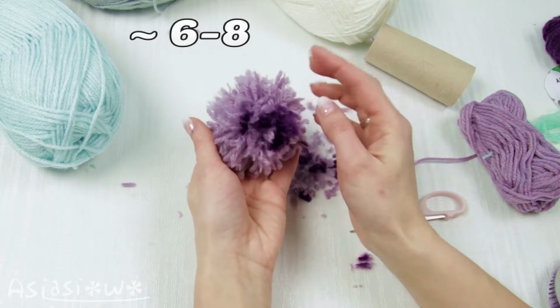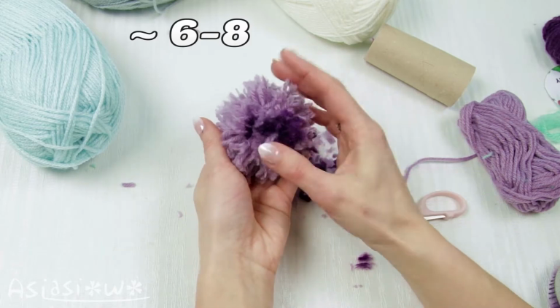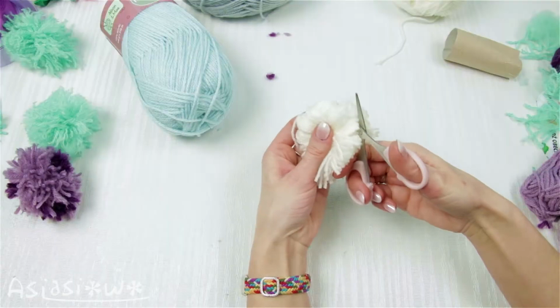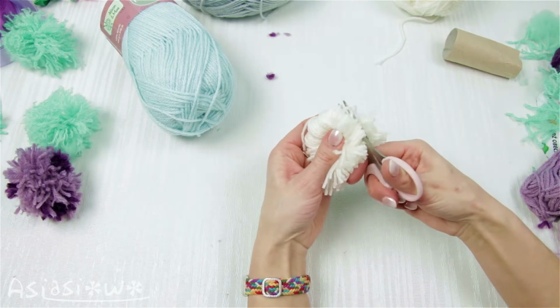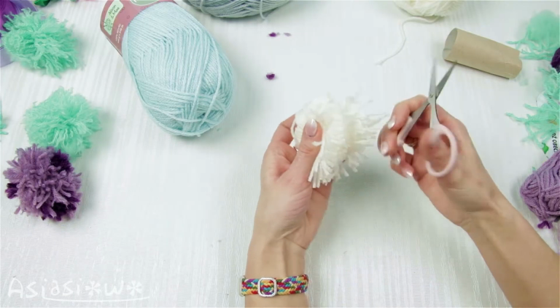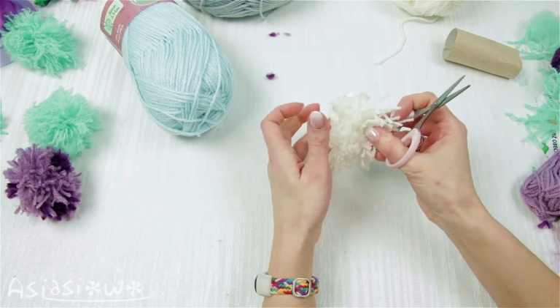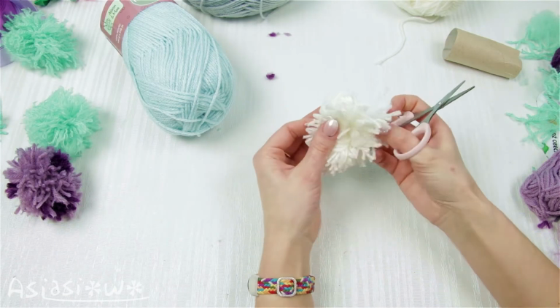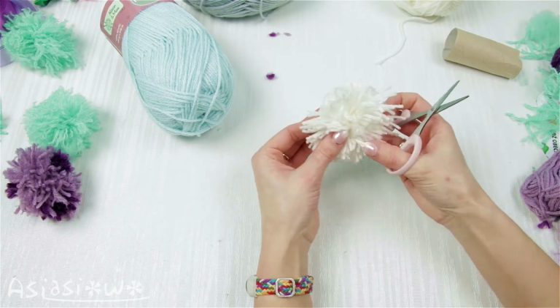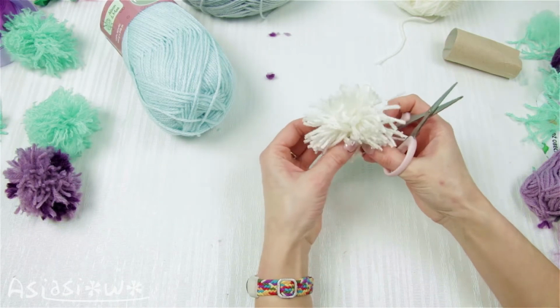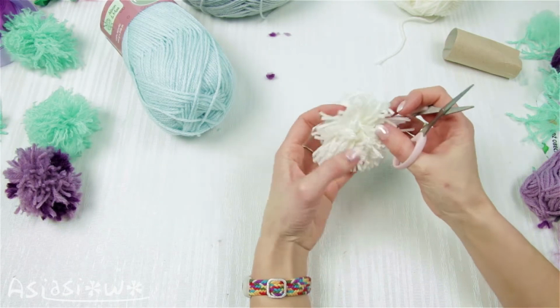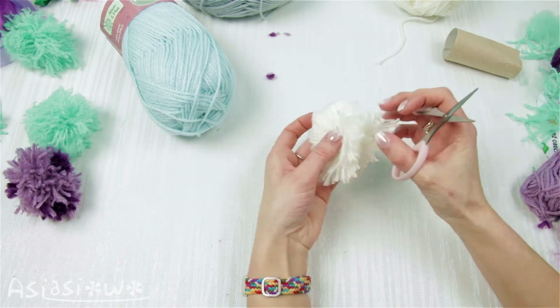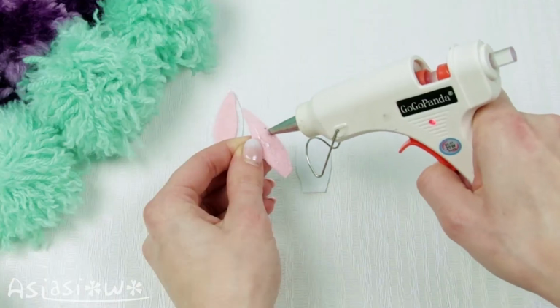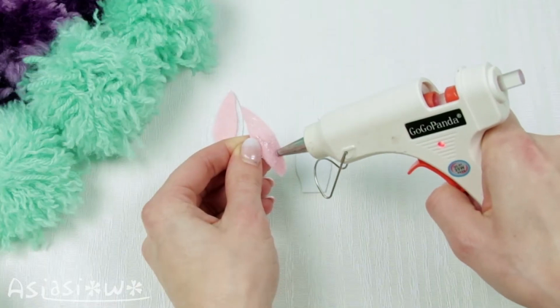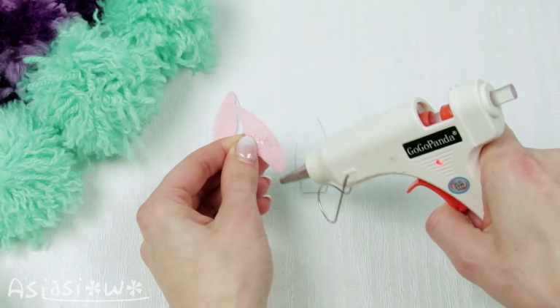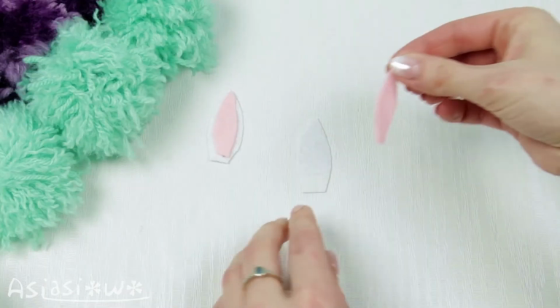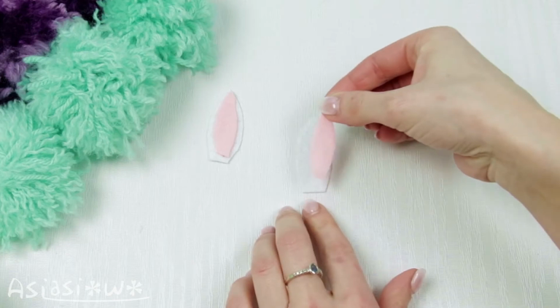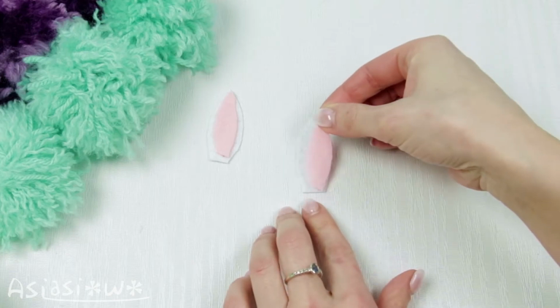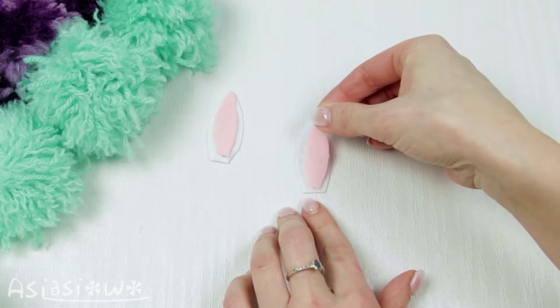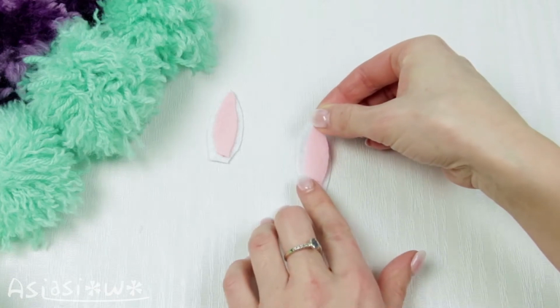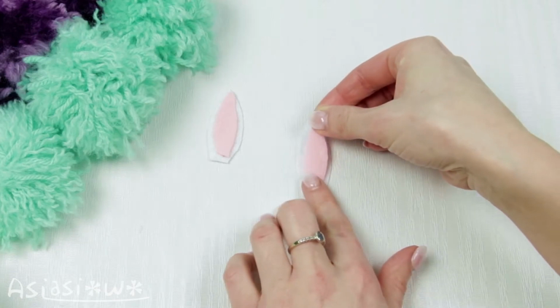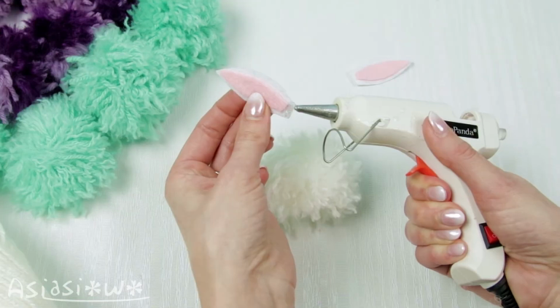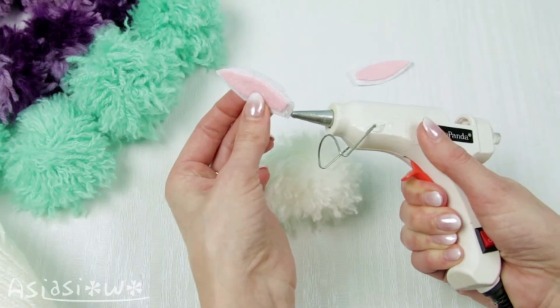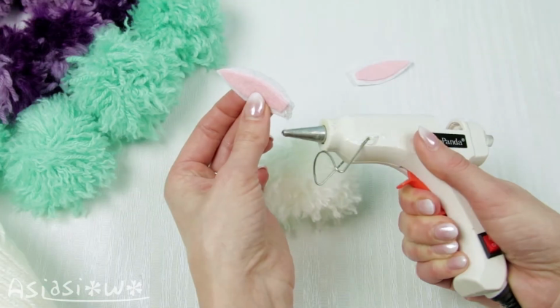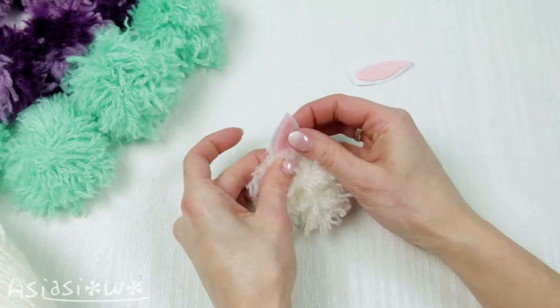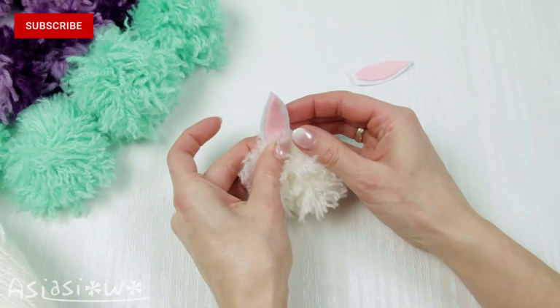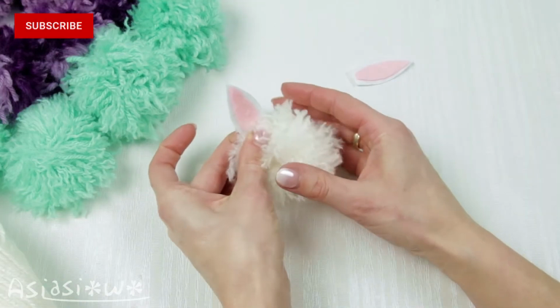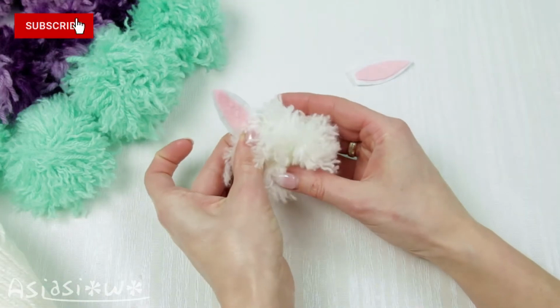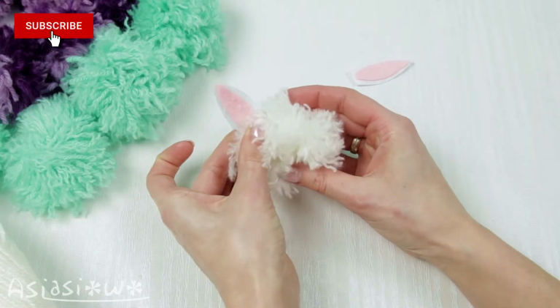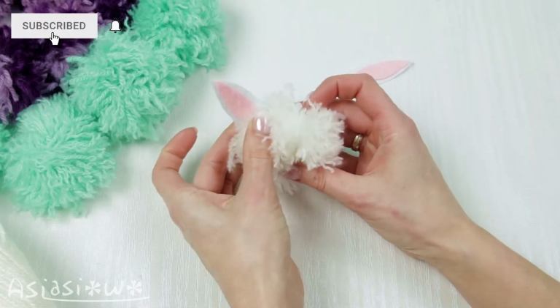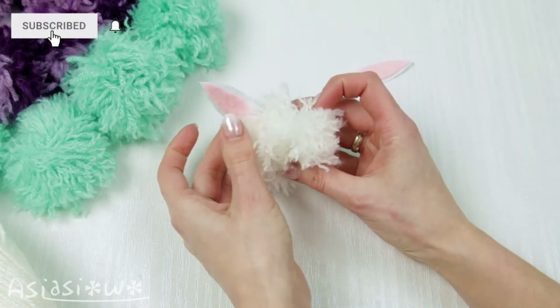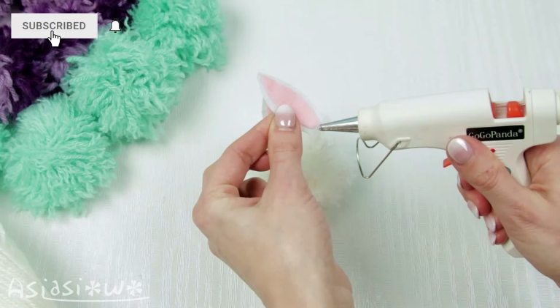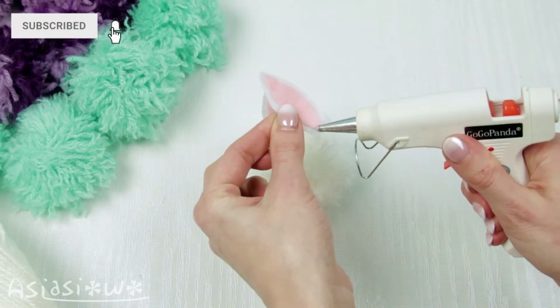Now let's make 2 white pompons. Attach felt ears to them to make bunnies. We need 3 shades of purple.